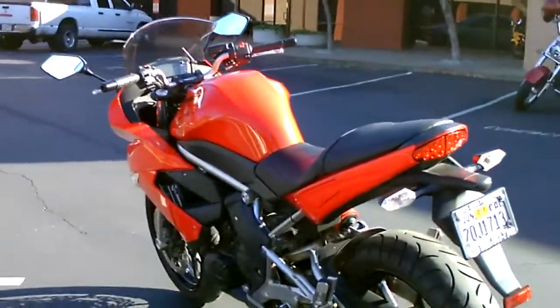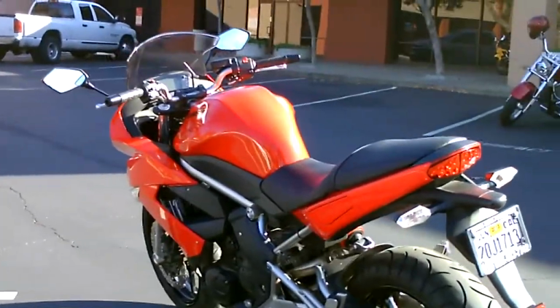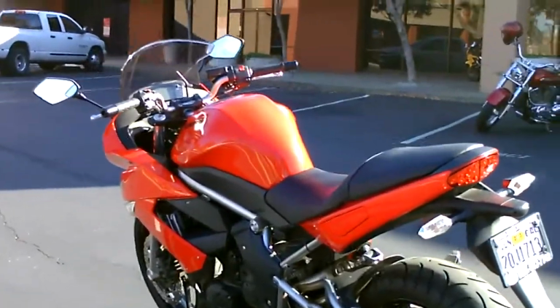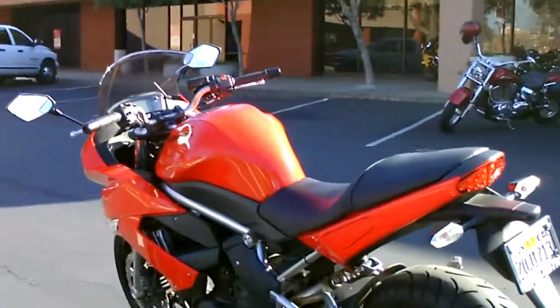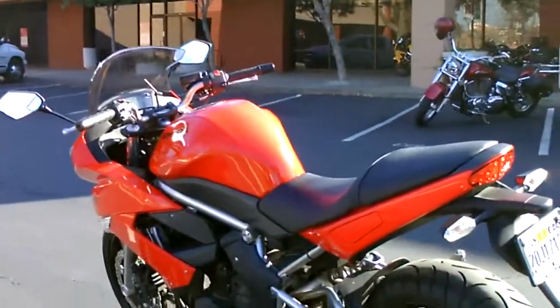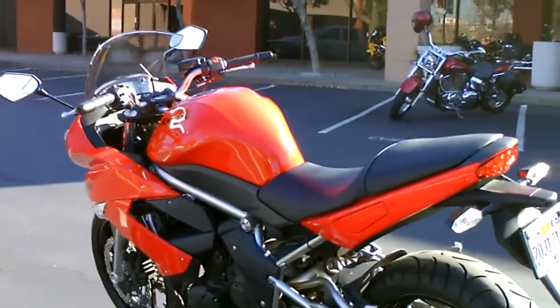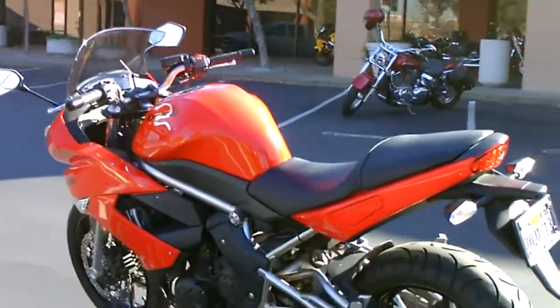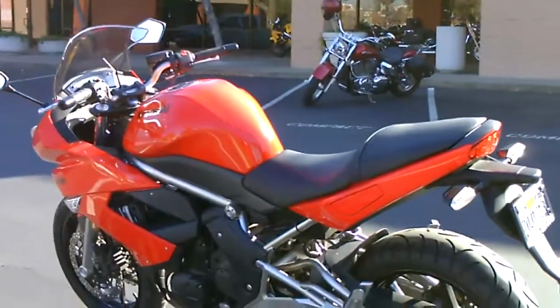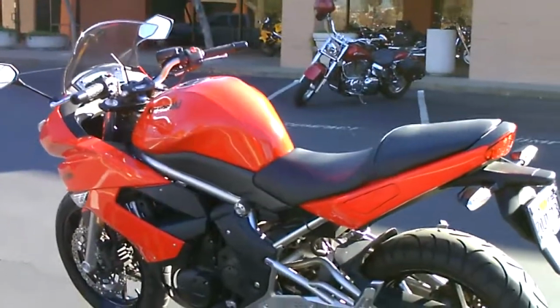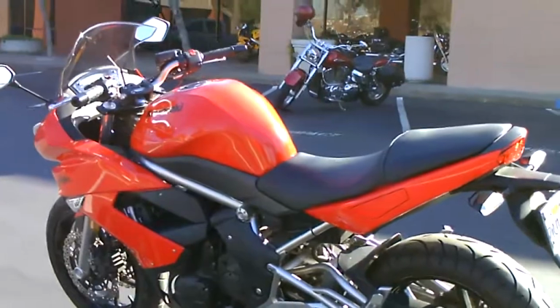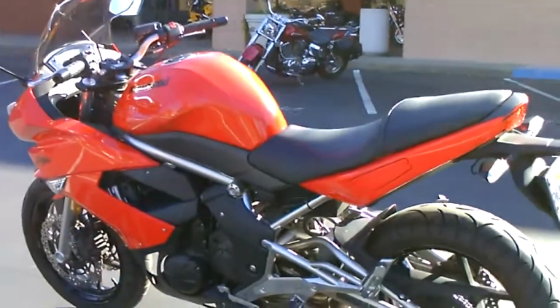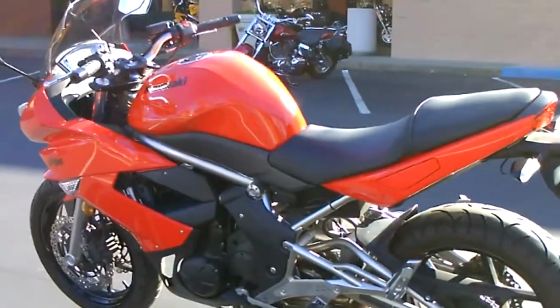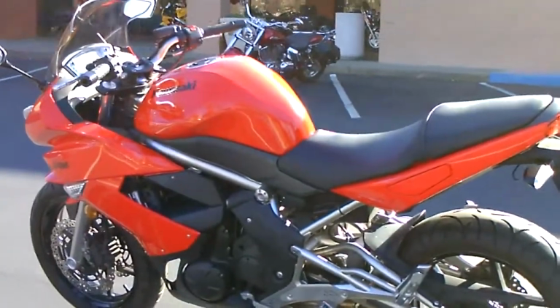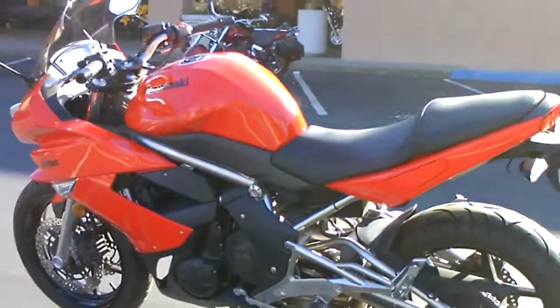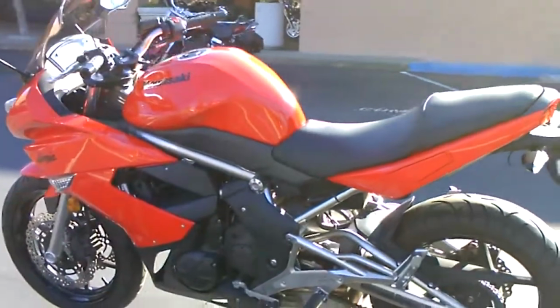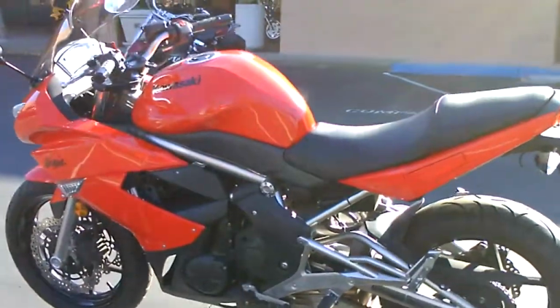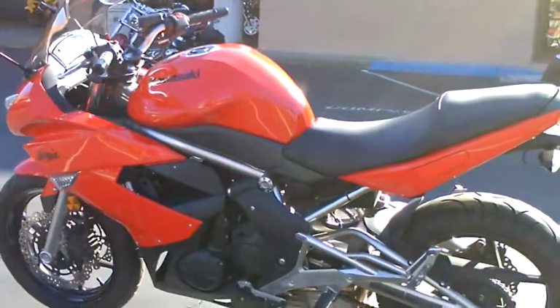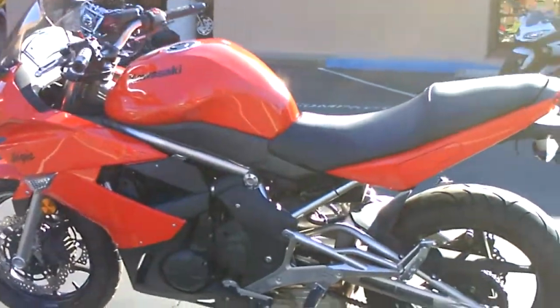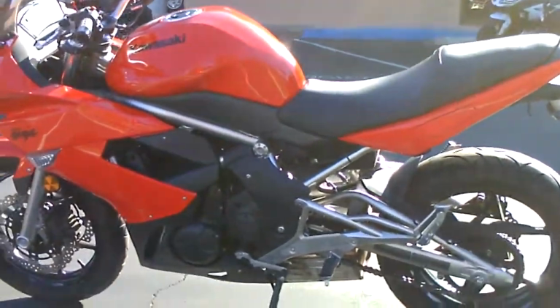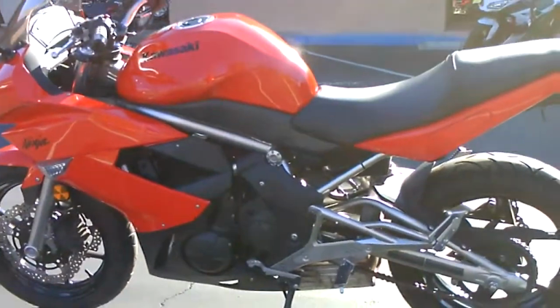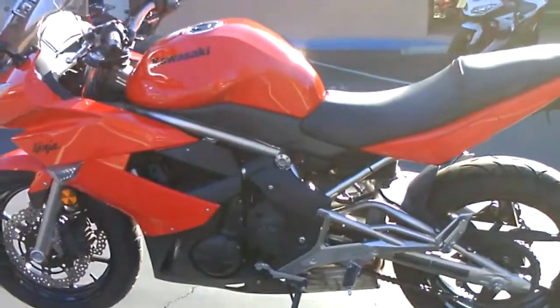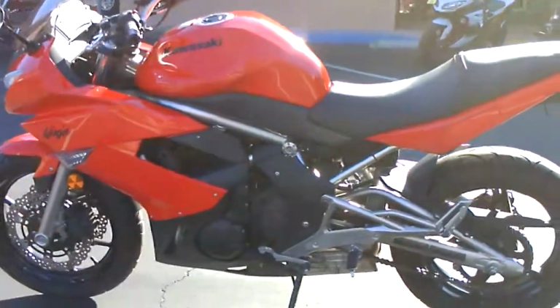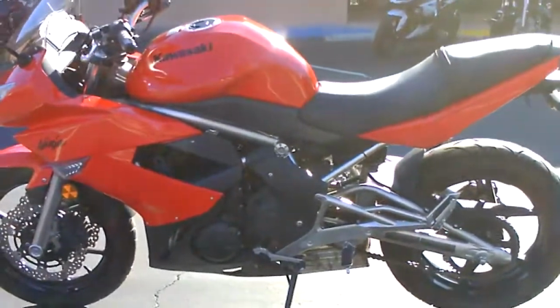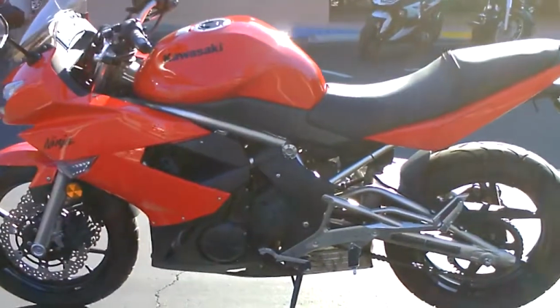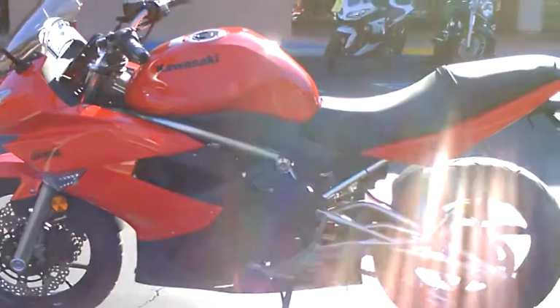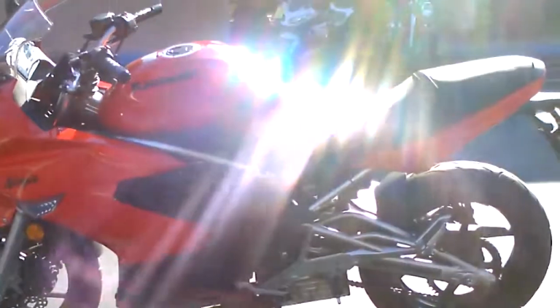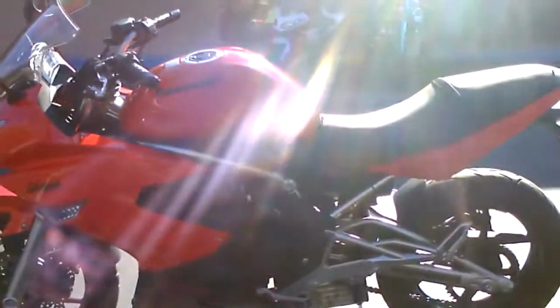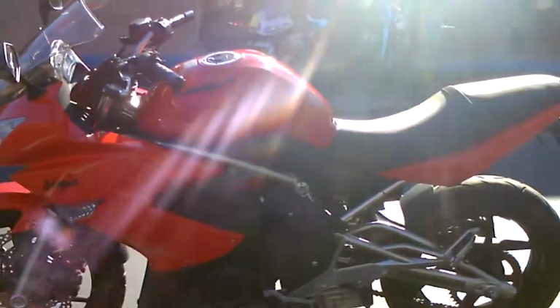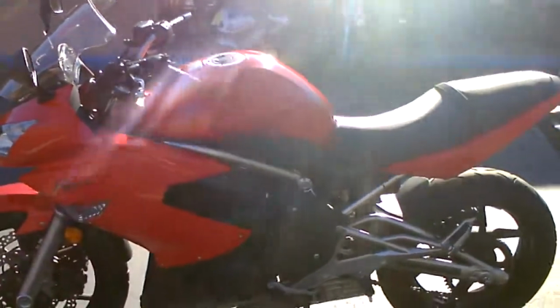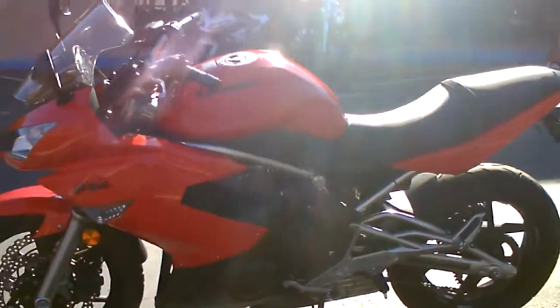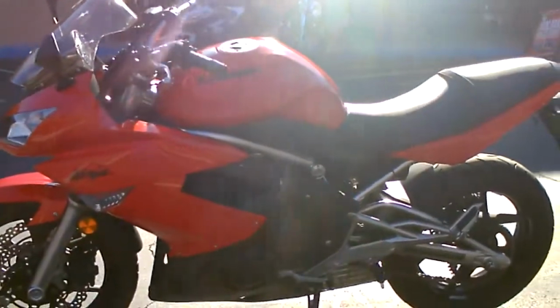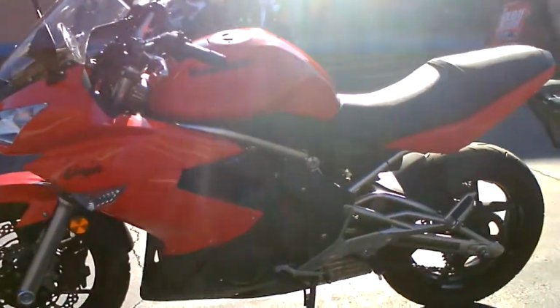Only $4,999 here at Contra Costa Power Sports. Come by and check it out. We have financing available, an extended service contract, and we have insurance.